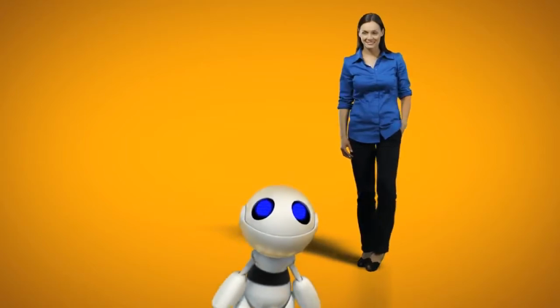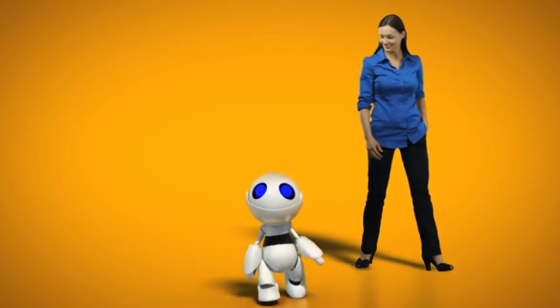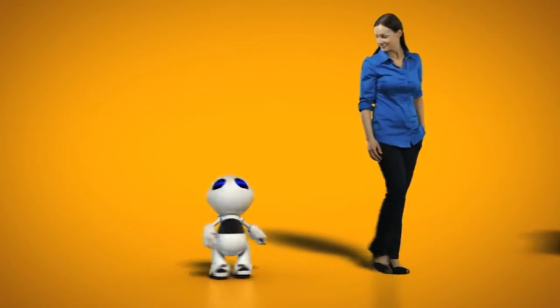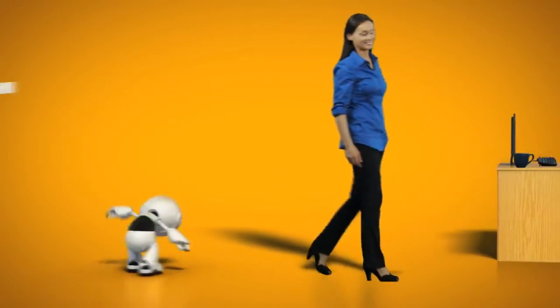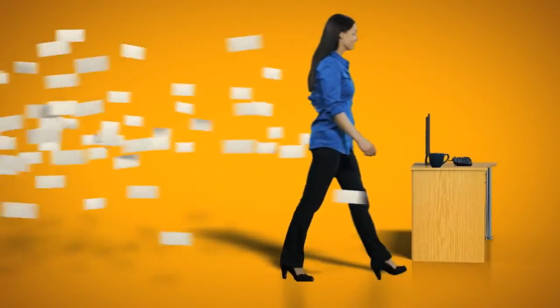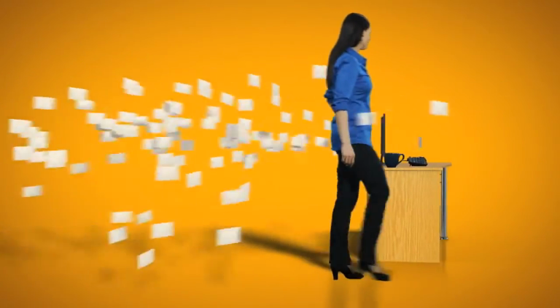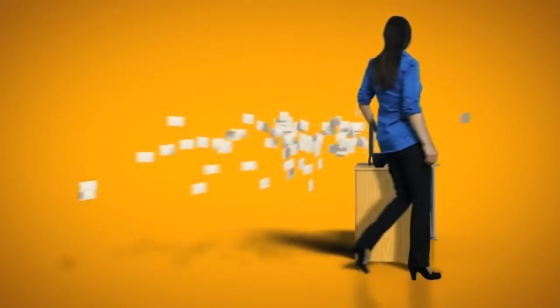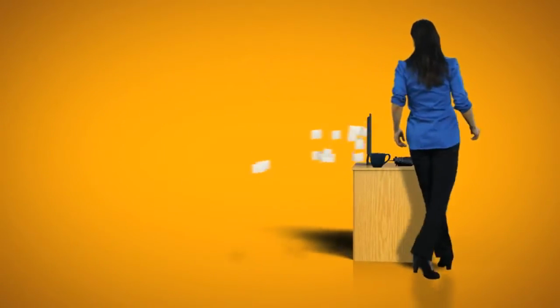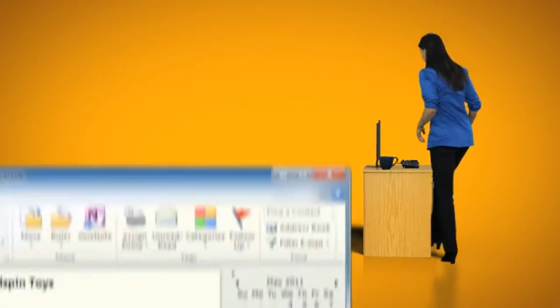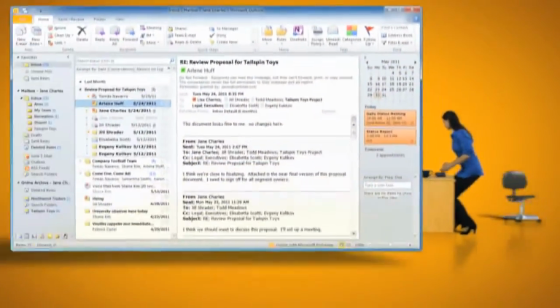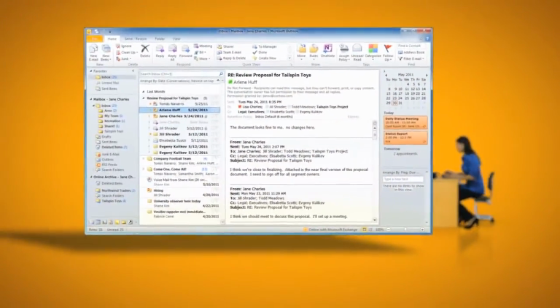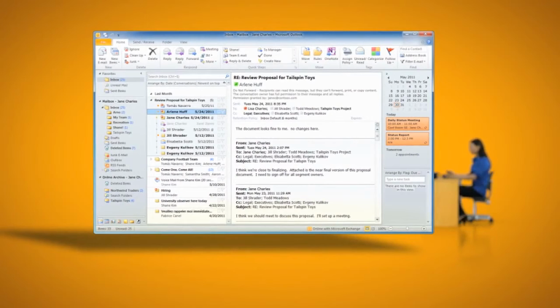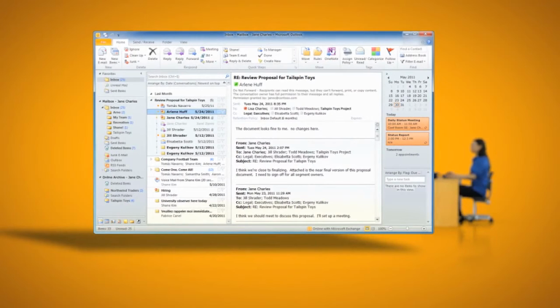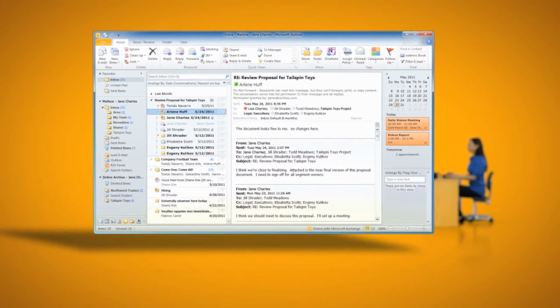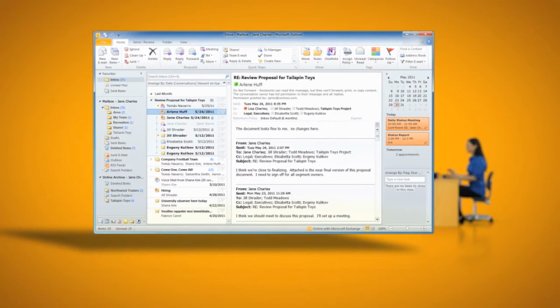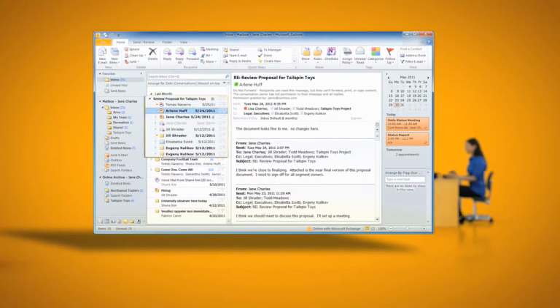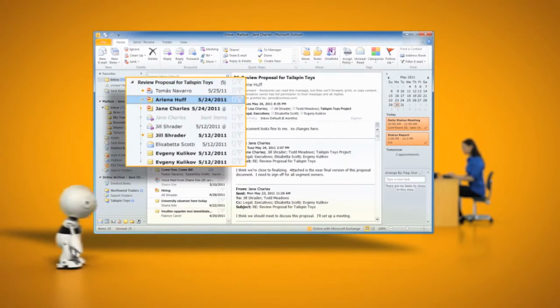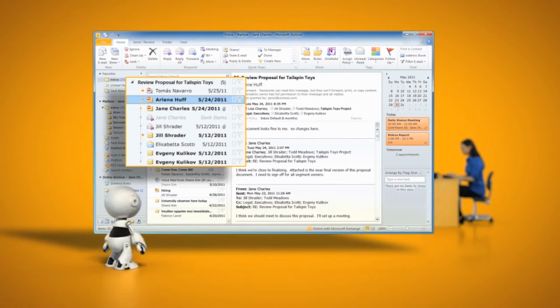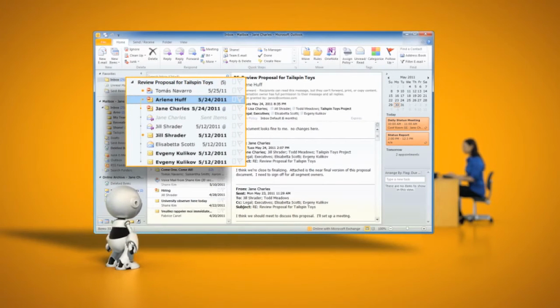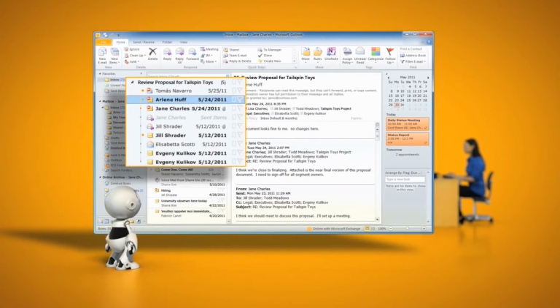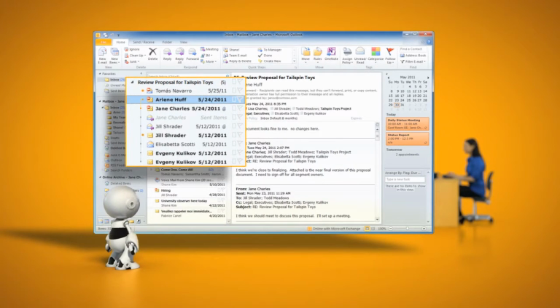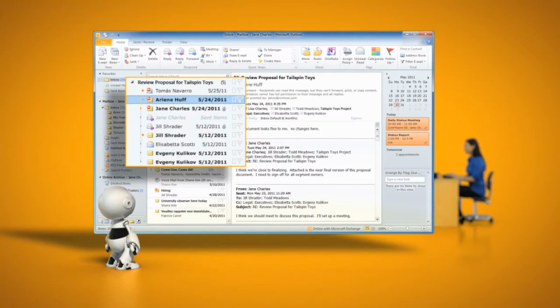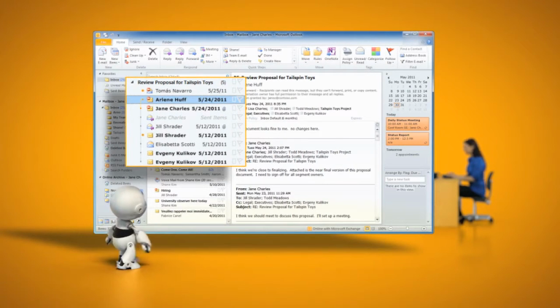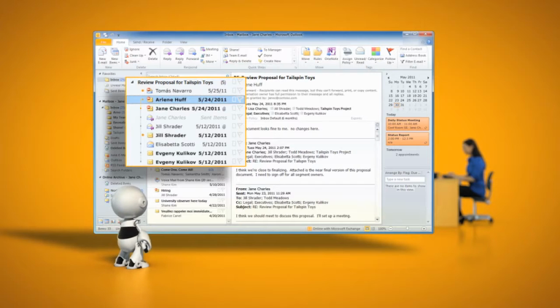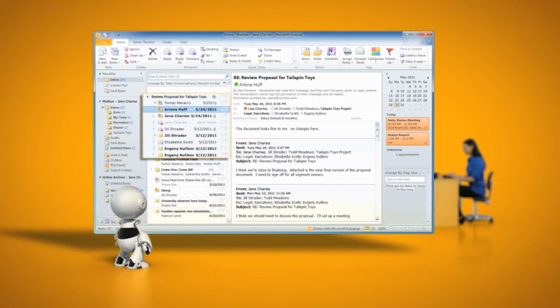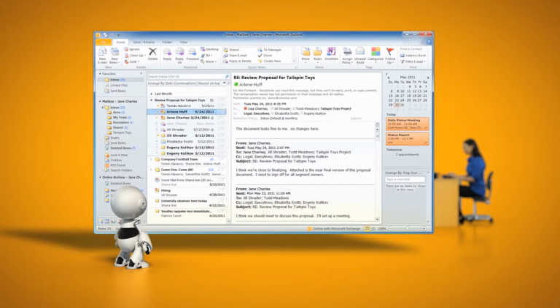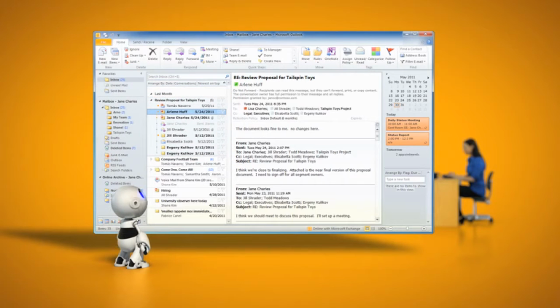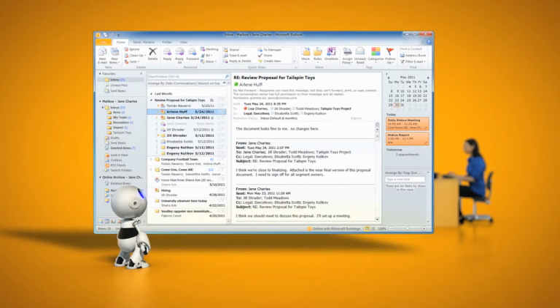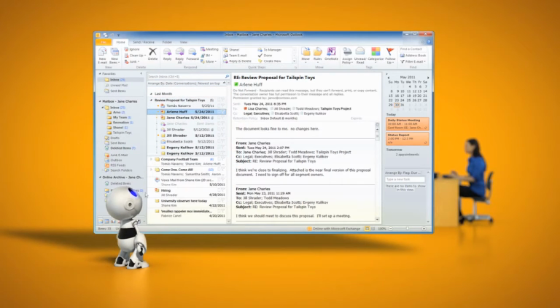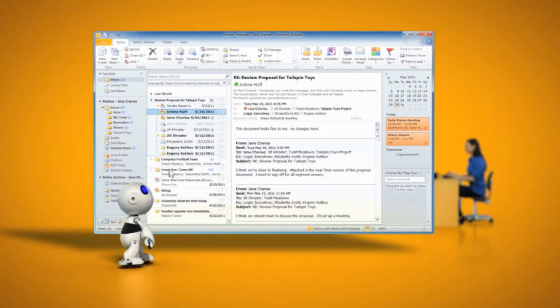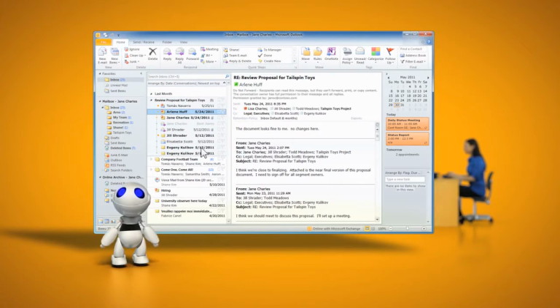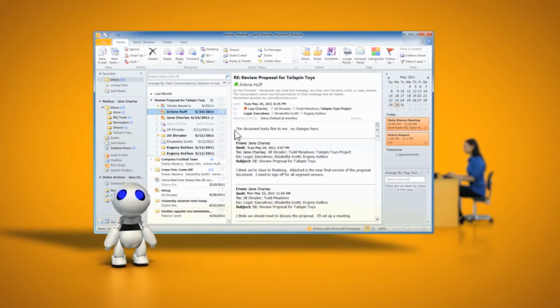Jane gets a lot of email — literally hundreds a day. Exchange helps her make sense of it all with features like Conversation View. All emails that are part of the same chain can be grouped together, letting Jane spend less time organizing and more time getting things done.